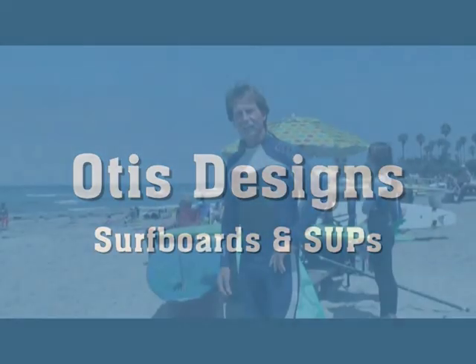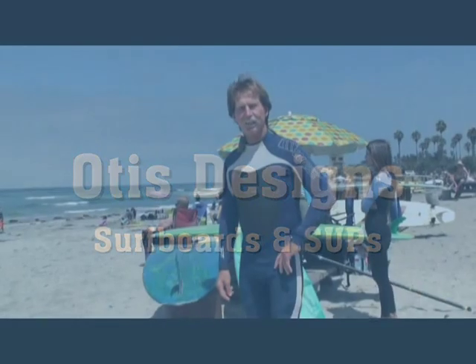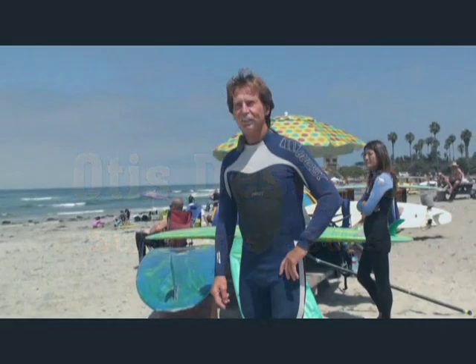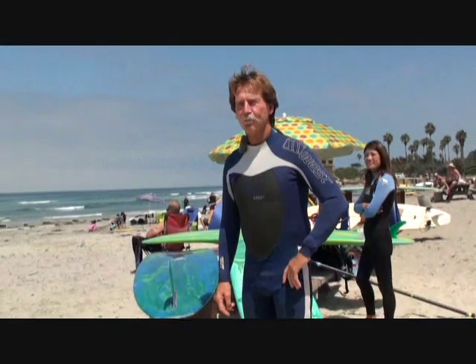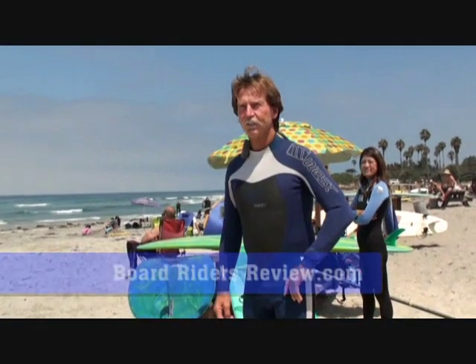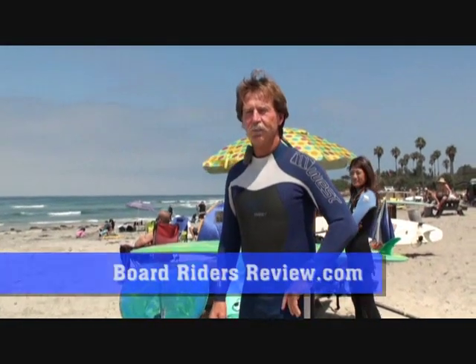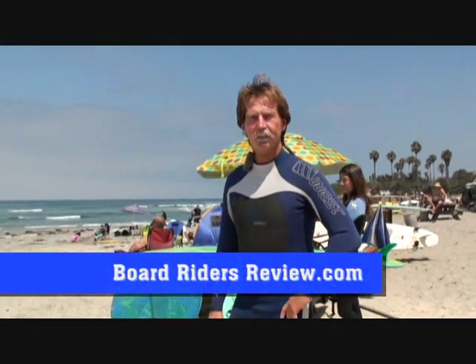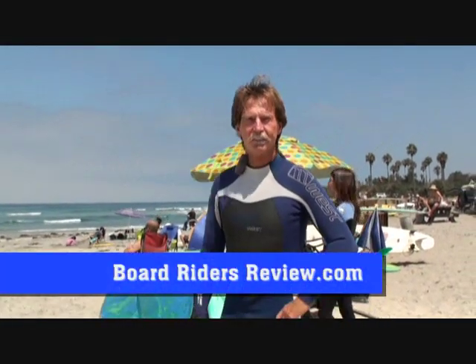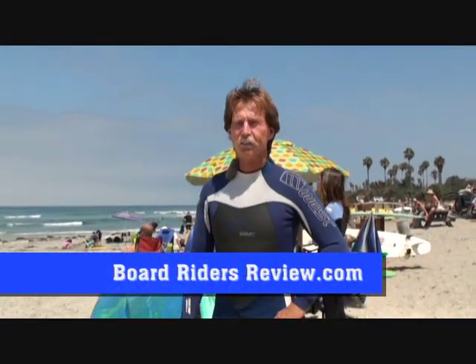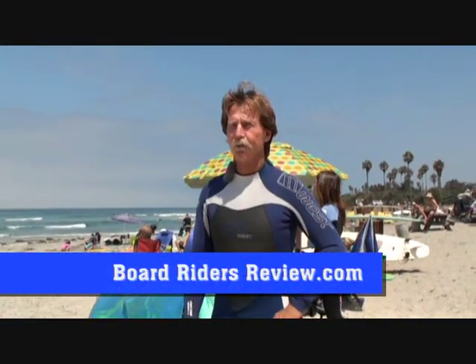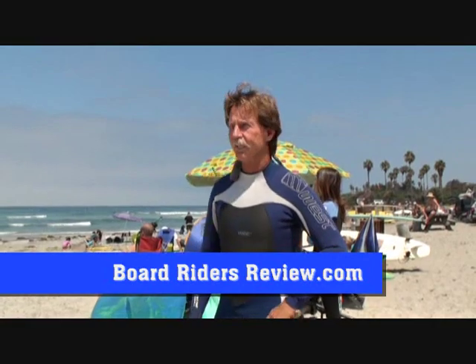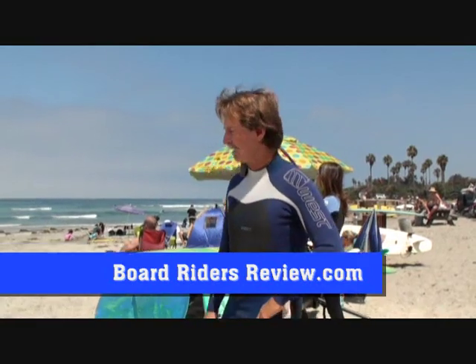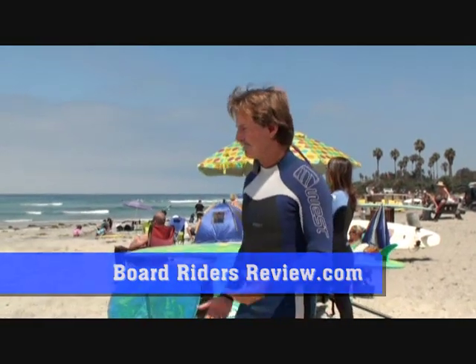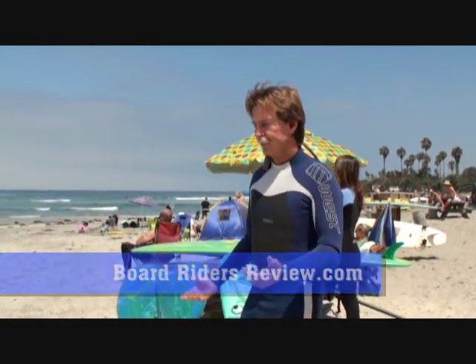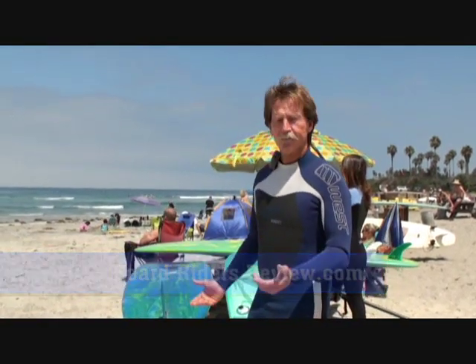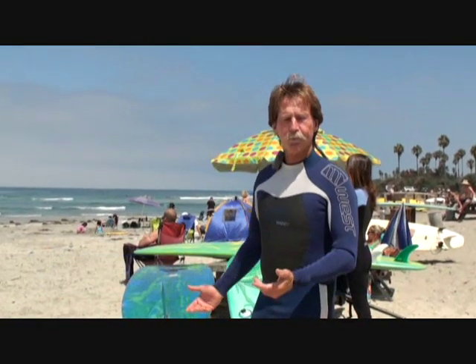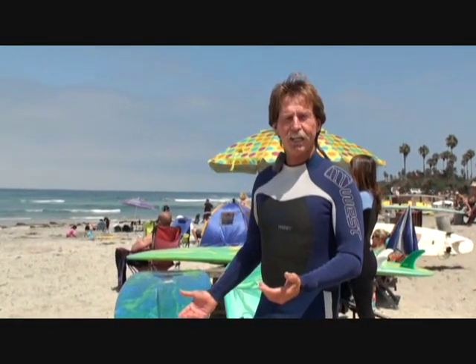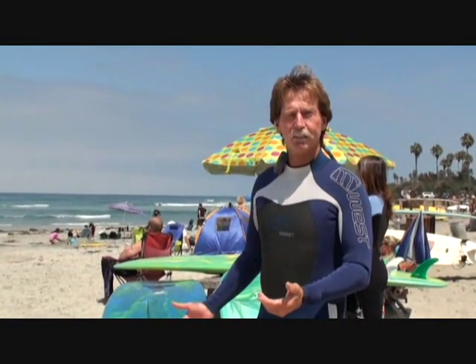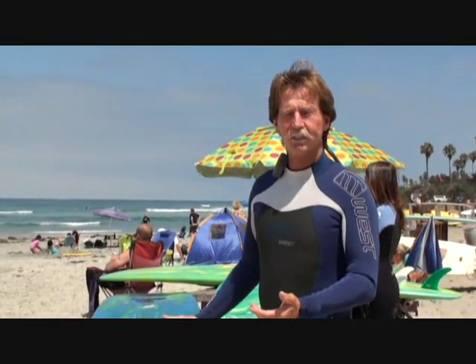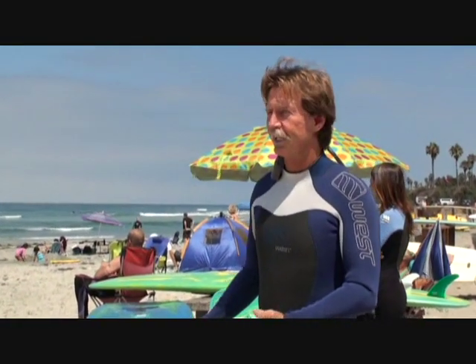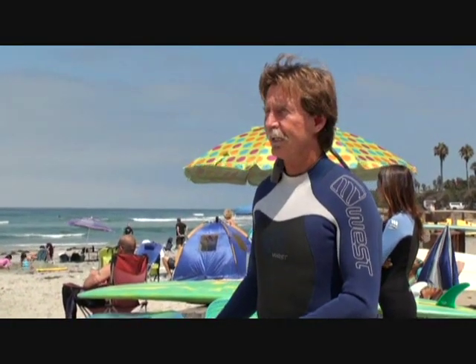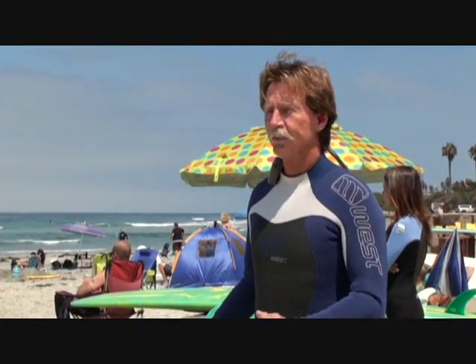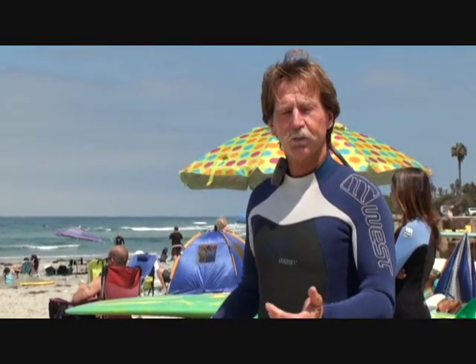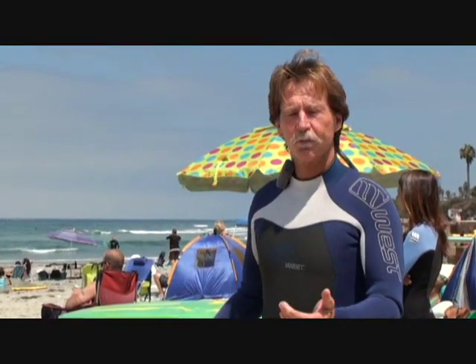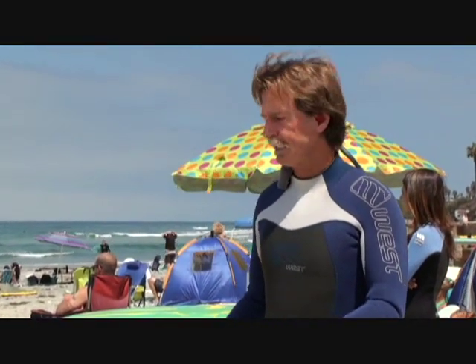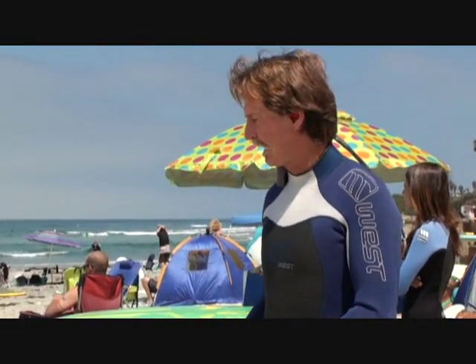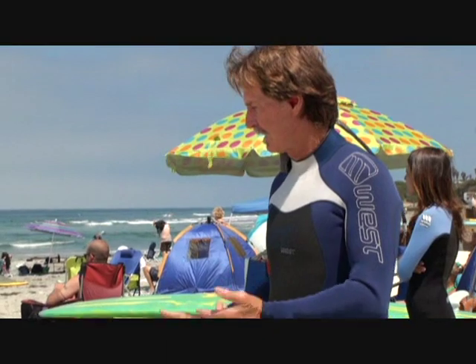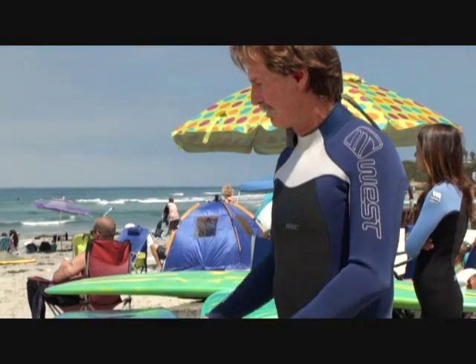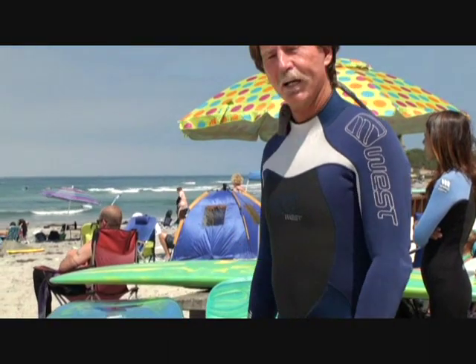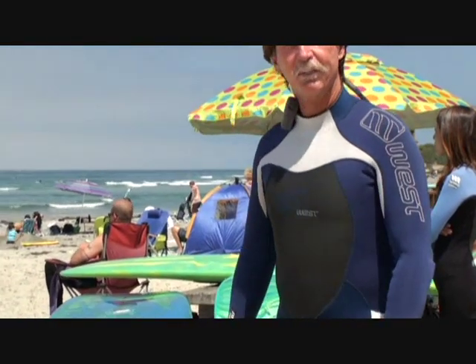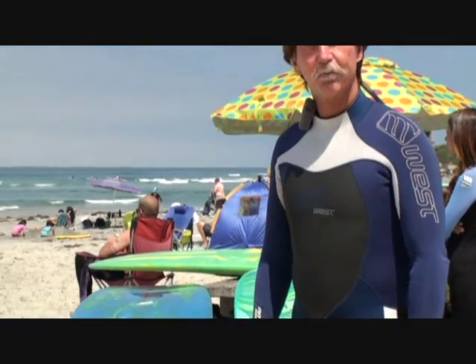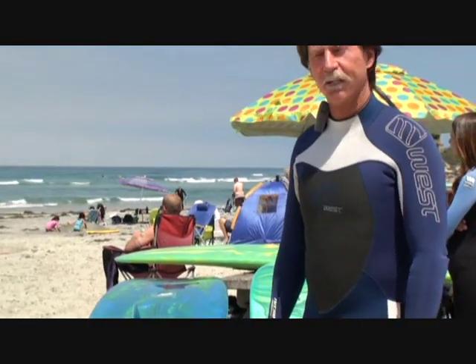Hi there, I'm Otis with Otis Design Surfboards and I've got a few boards down here at the beach that I'll show you real quick and we can go from there.